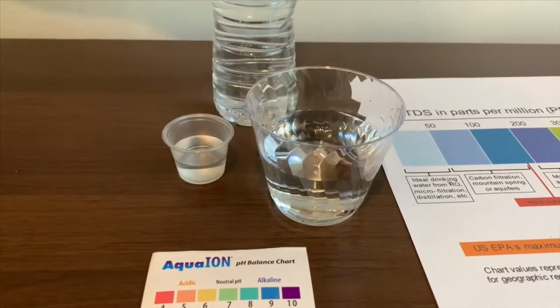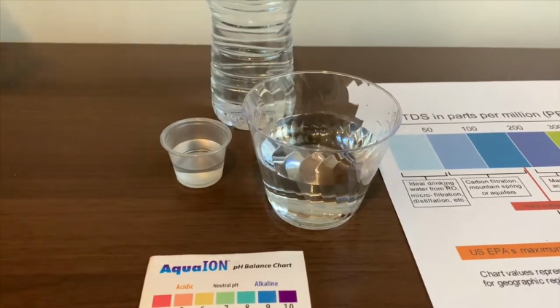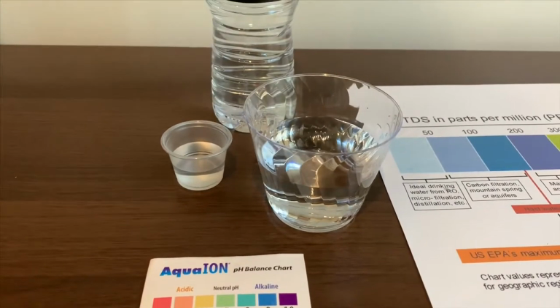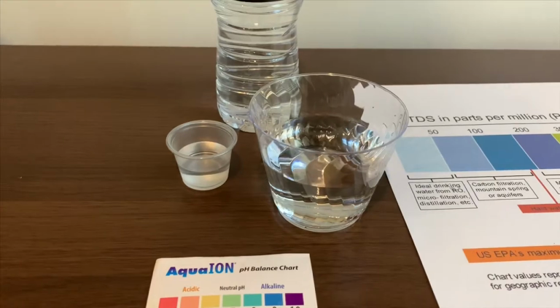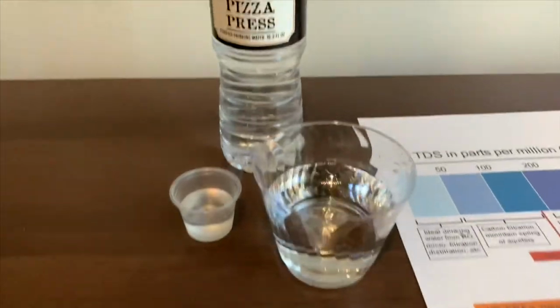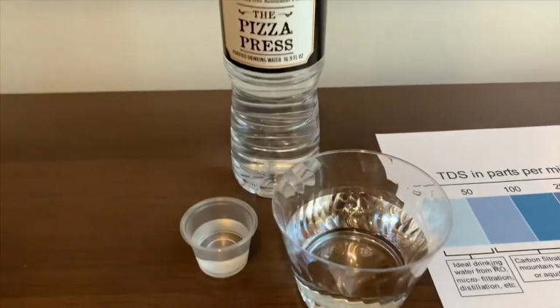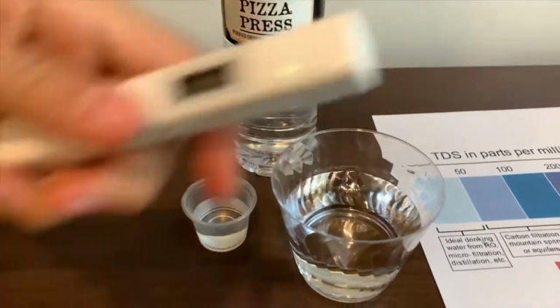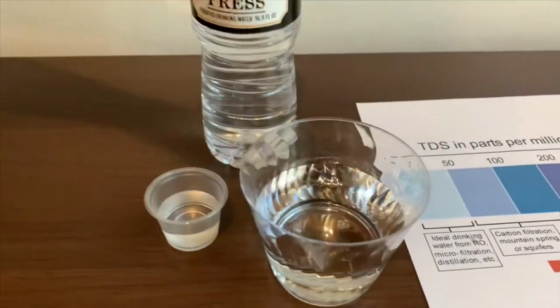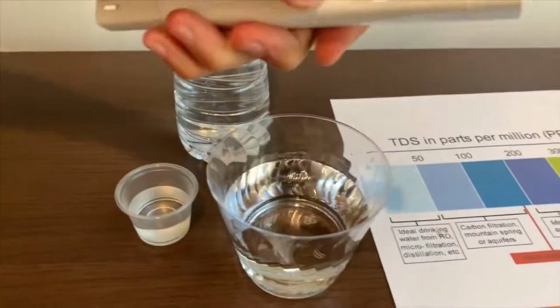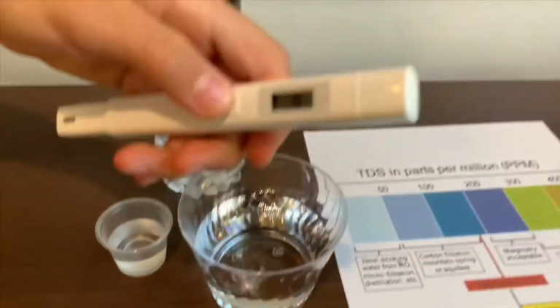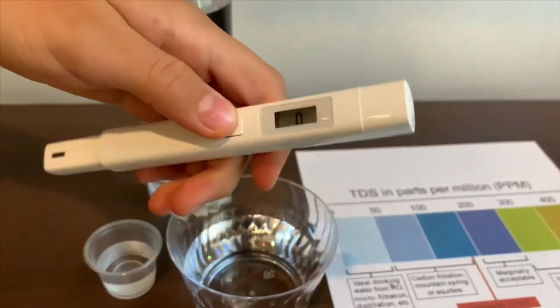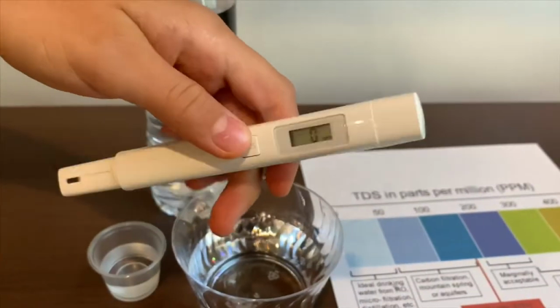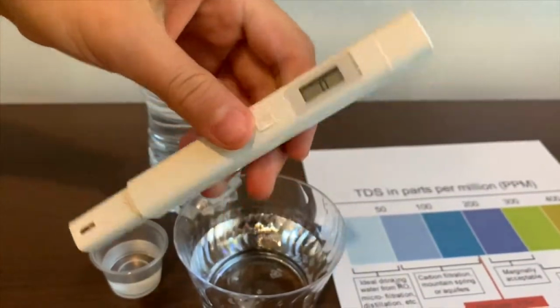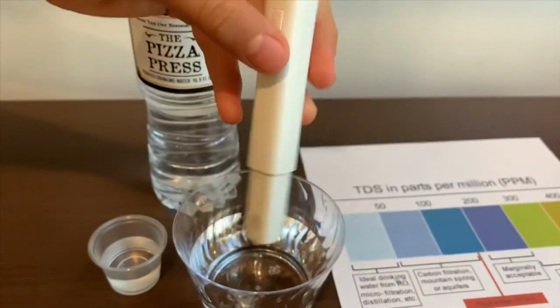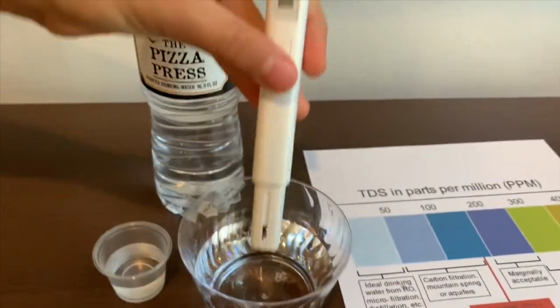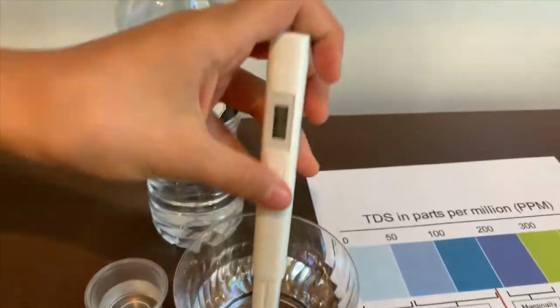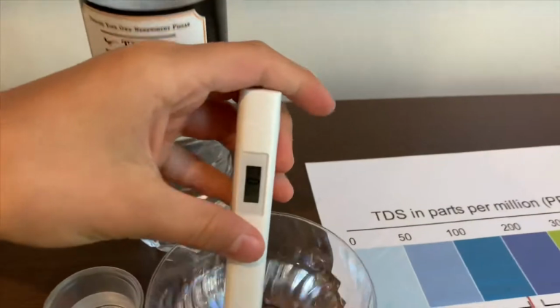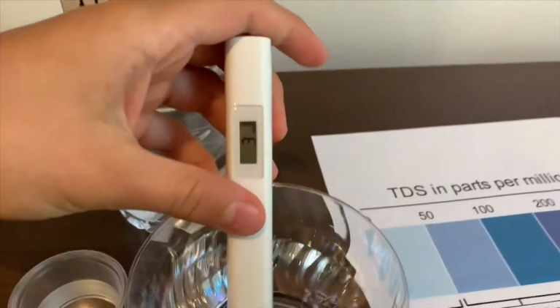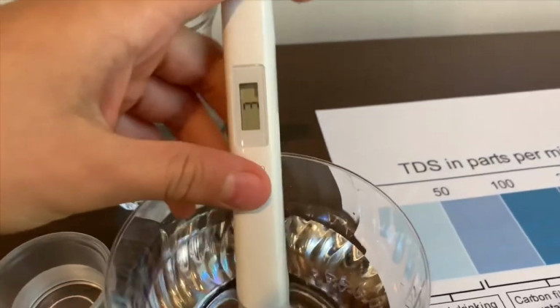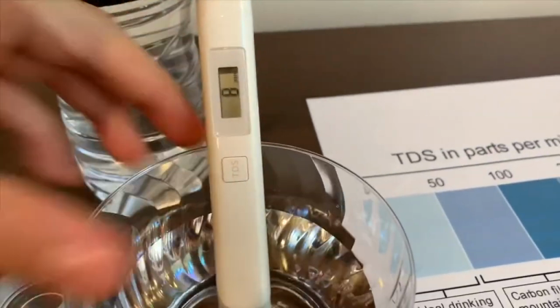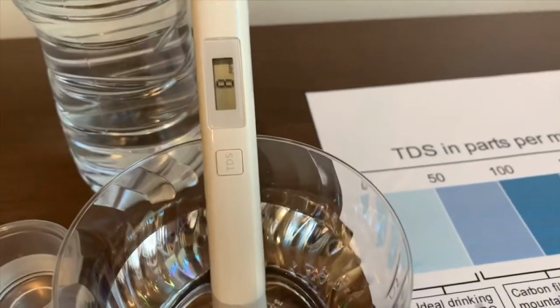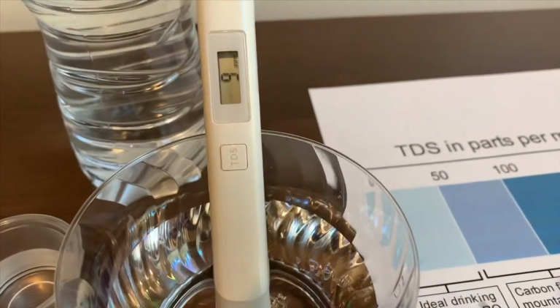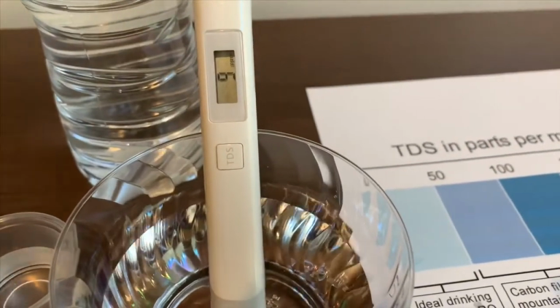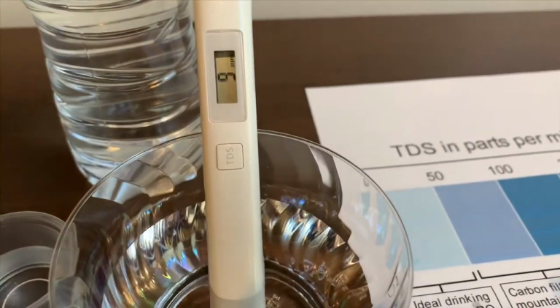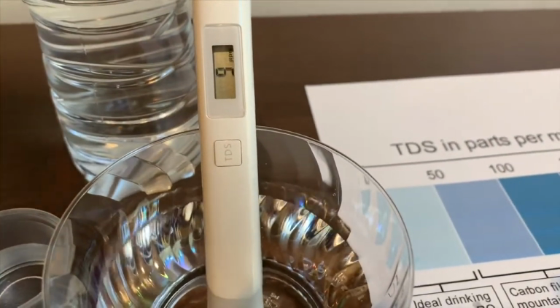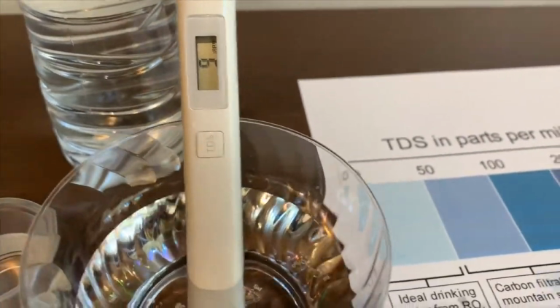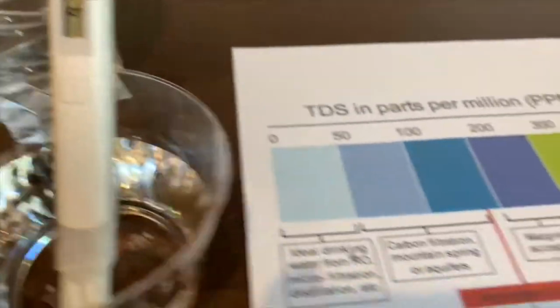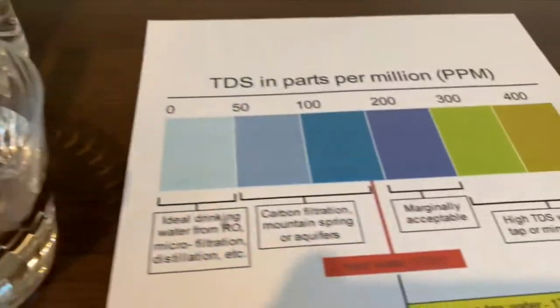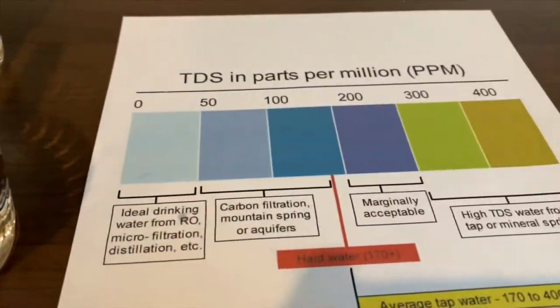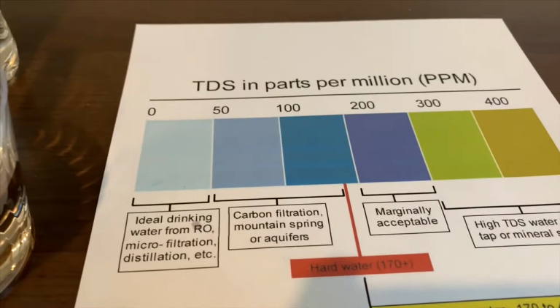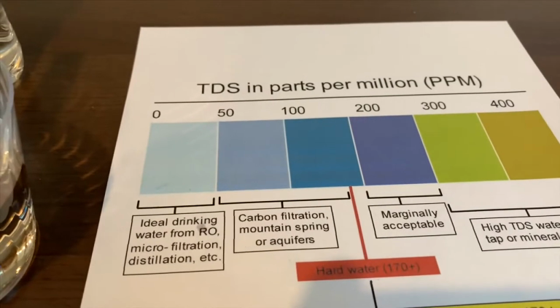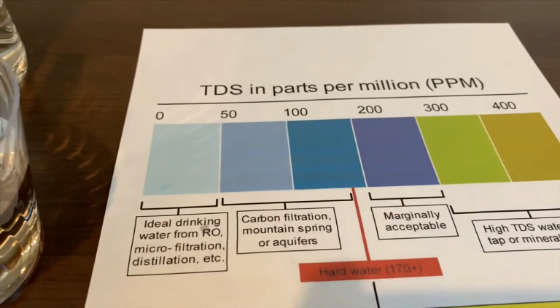Let's test the TDS level first. Turn on the TDS tester and make sure it says on. Click it in and let's wait. 9 — that is ideal drinking water.